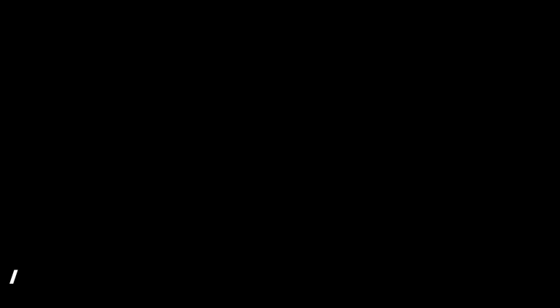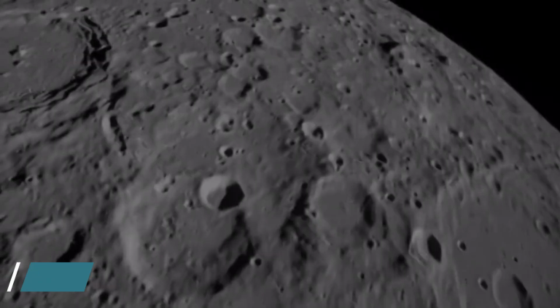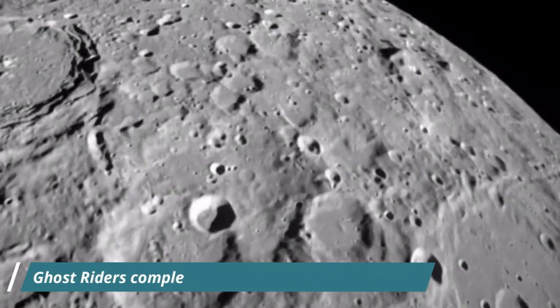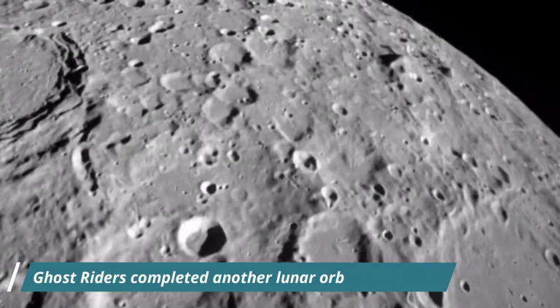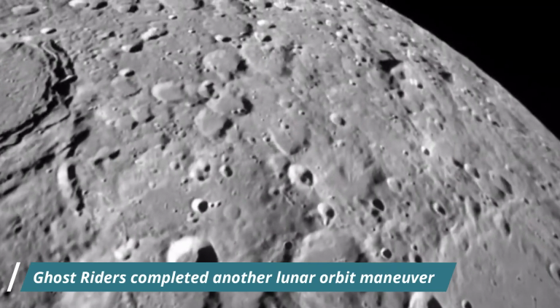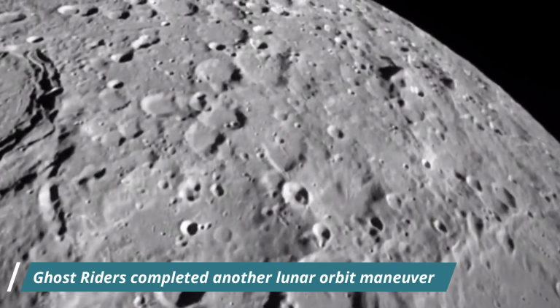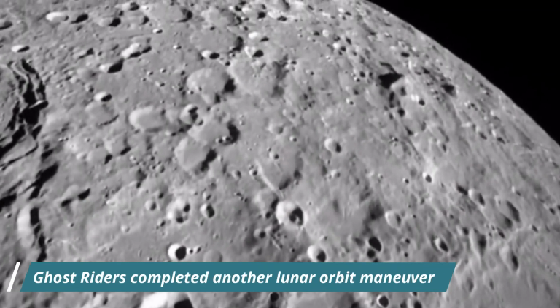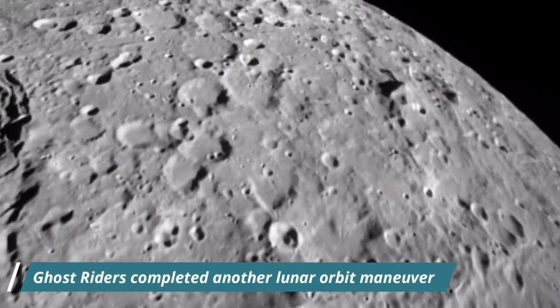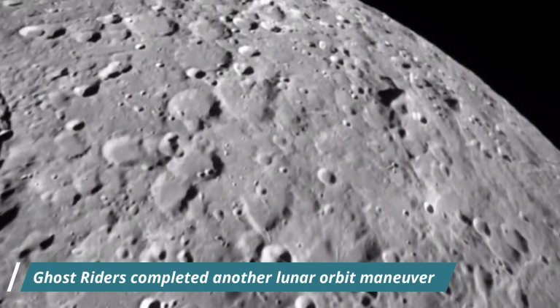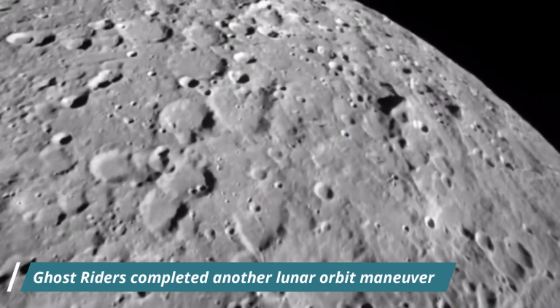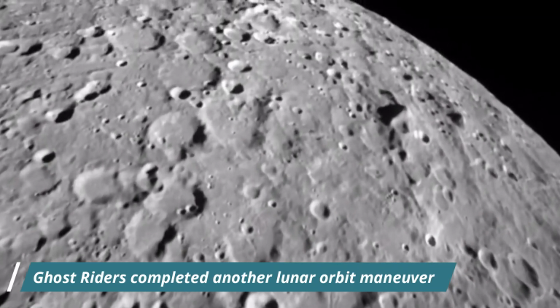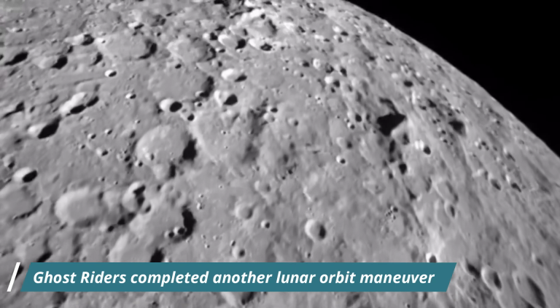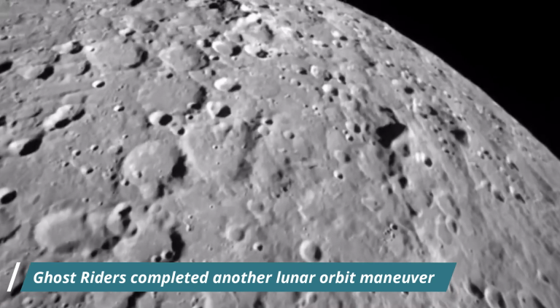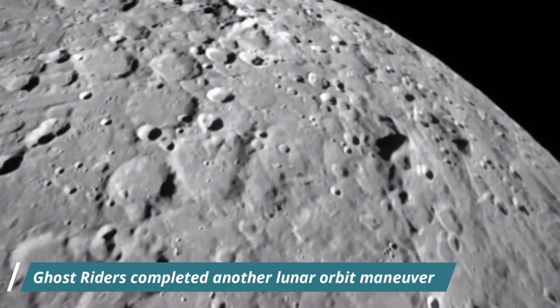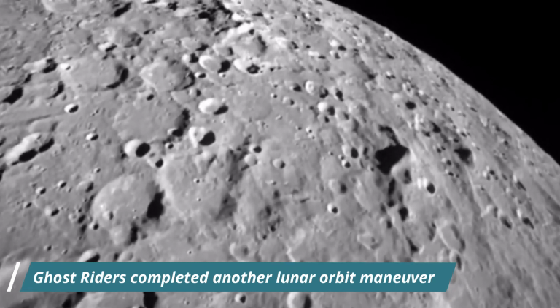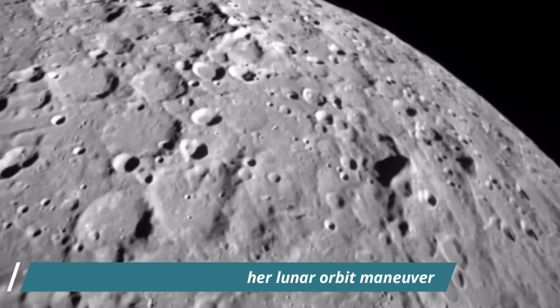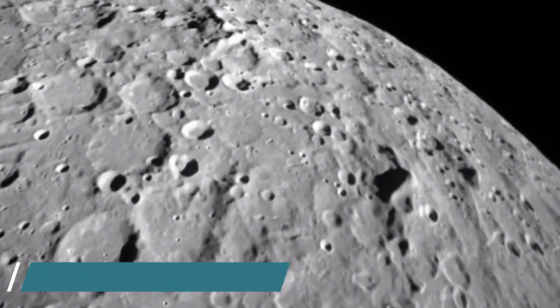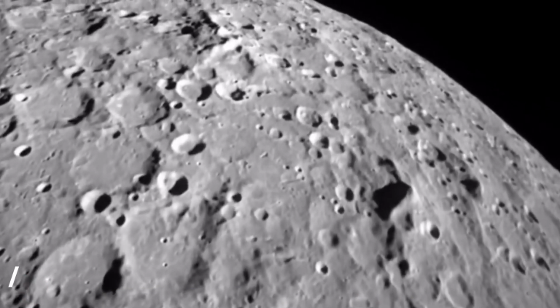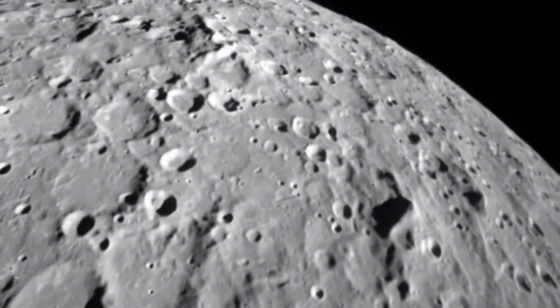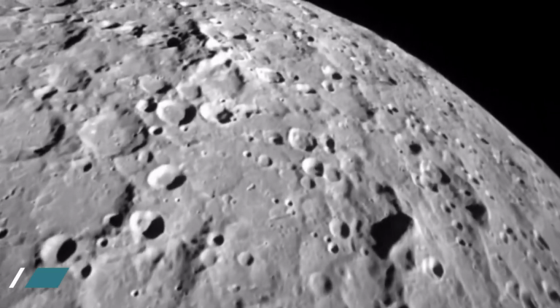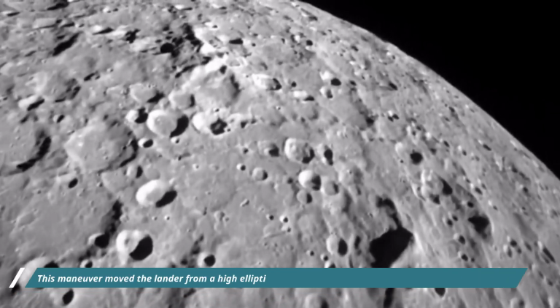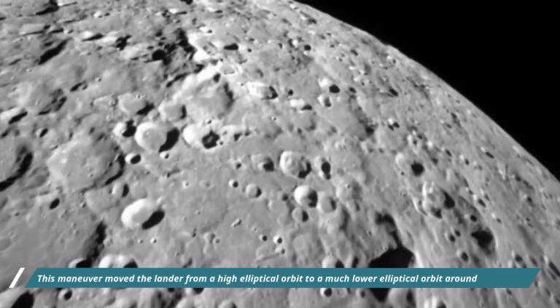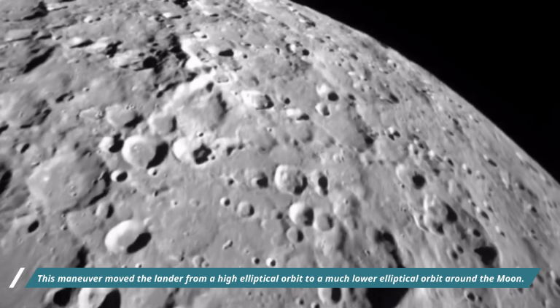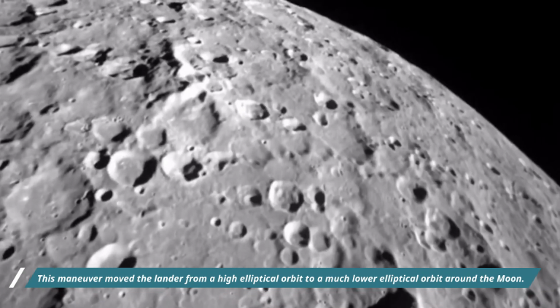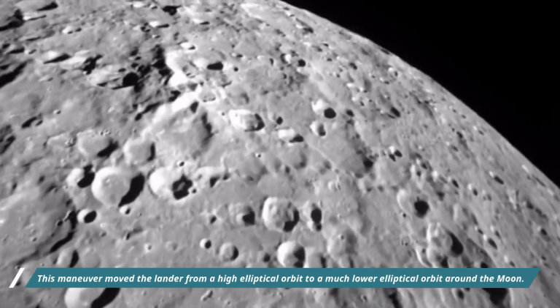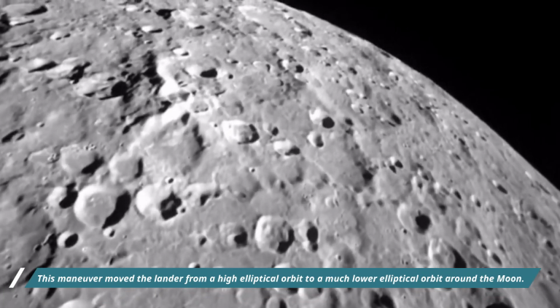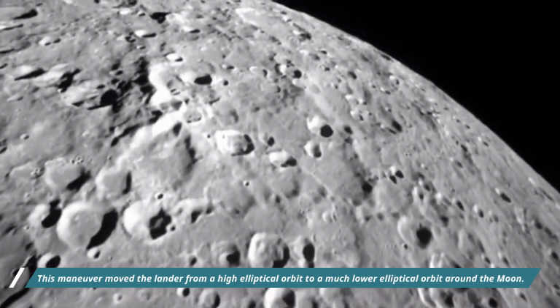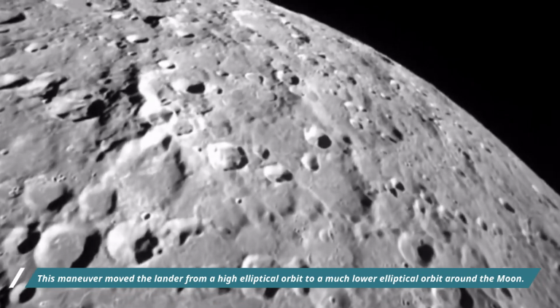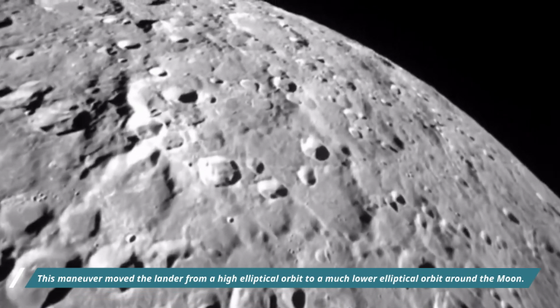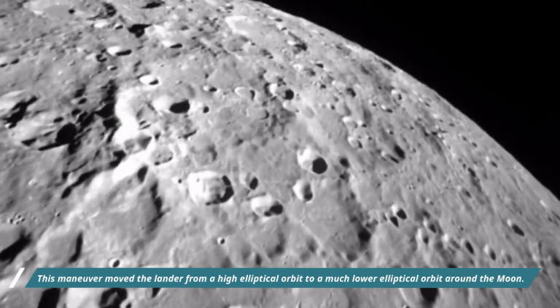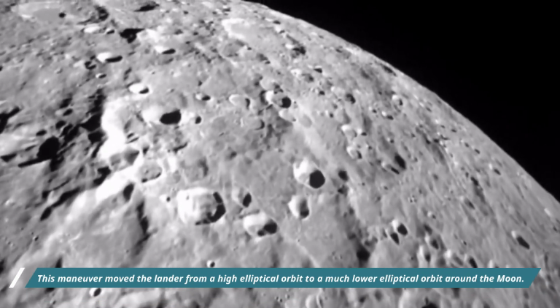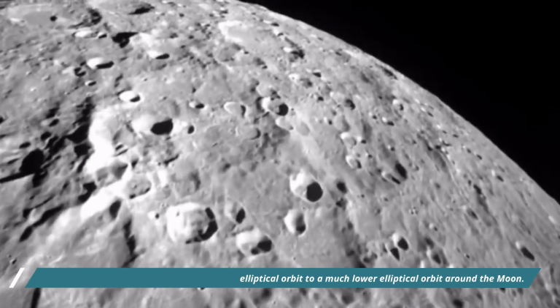Hello friends. Firefly's Blue Ghost spacecraft completed another lunar orbit maneuver with a 3 minute and 18 second burn earlier this morning. This maneuver moved the lander from high elliptical orbit to a much lower elliptical orbit around the moon.